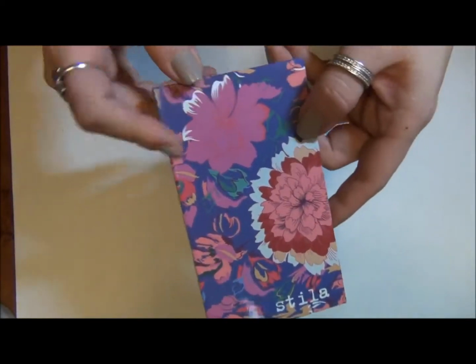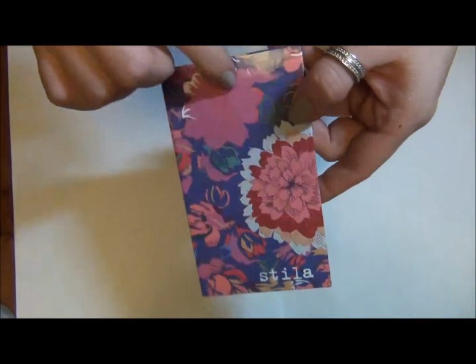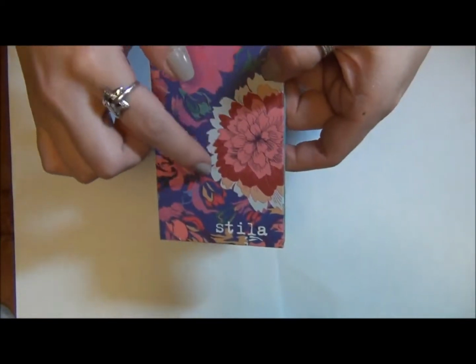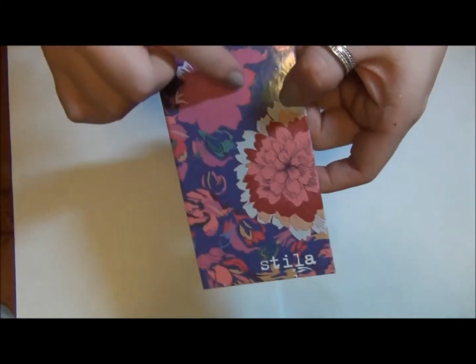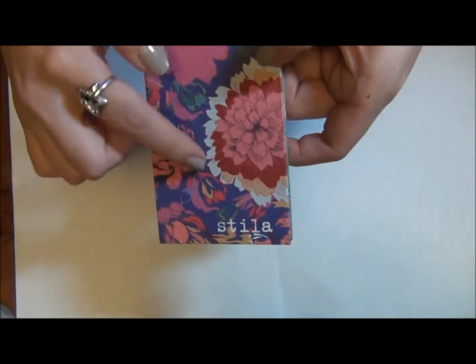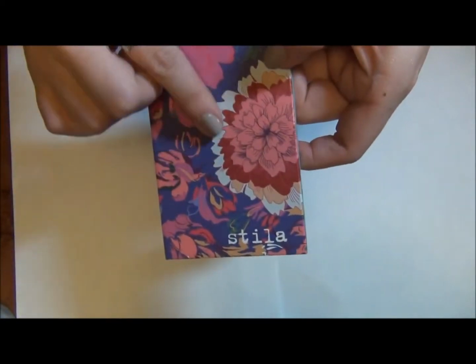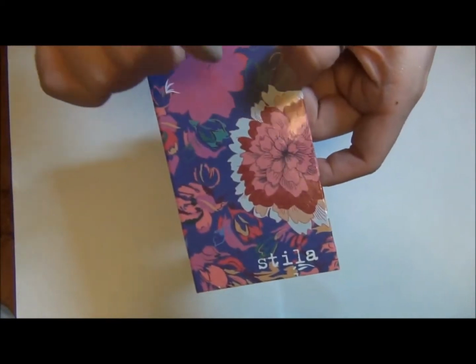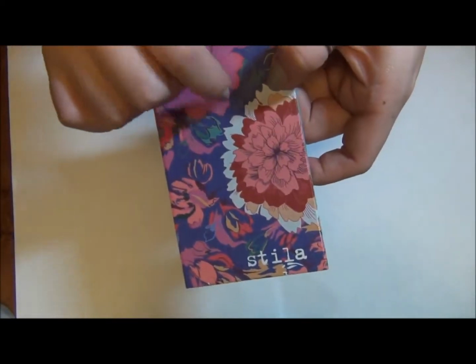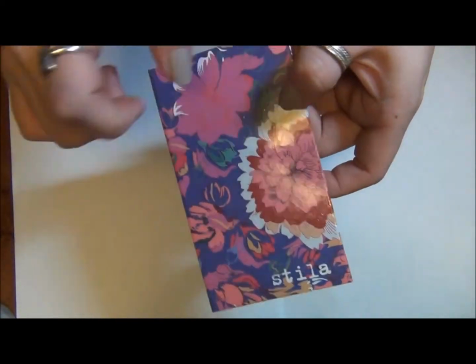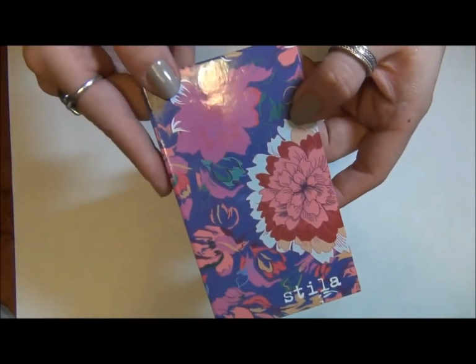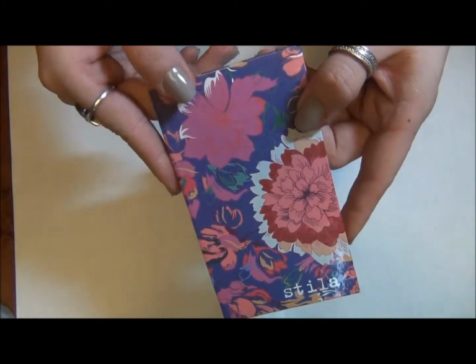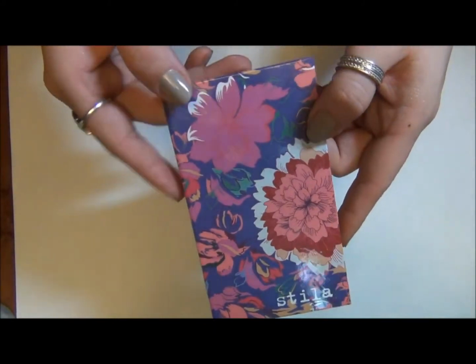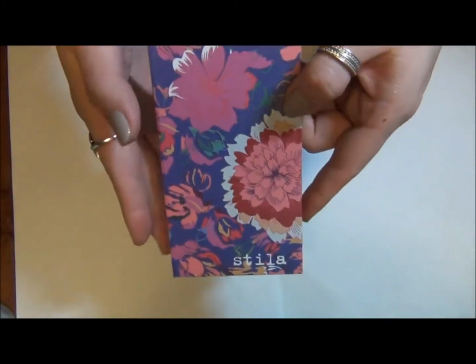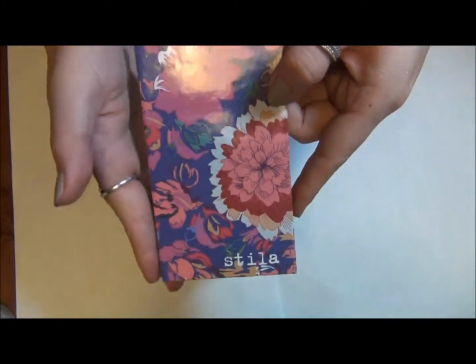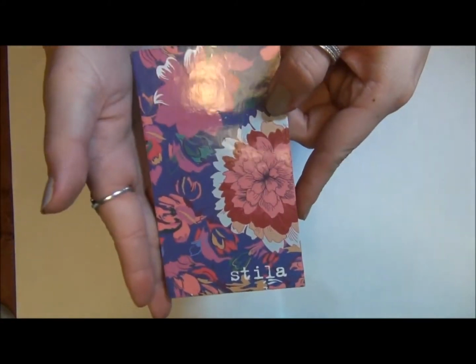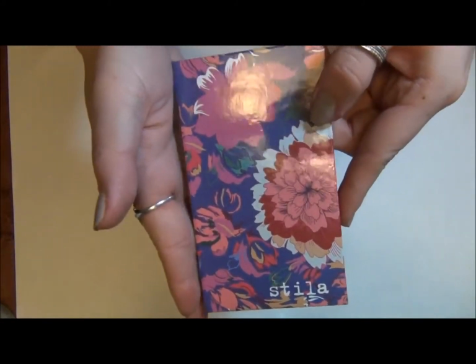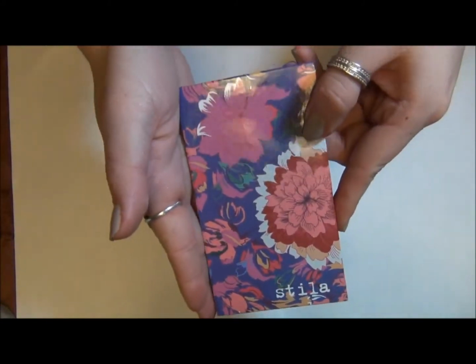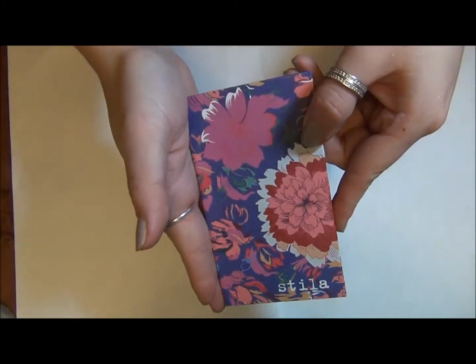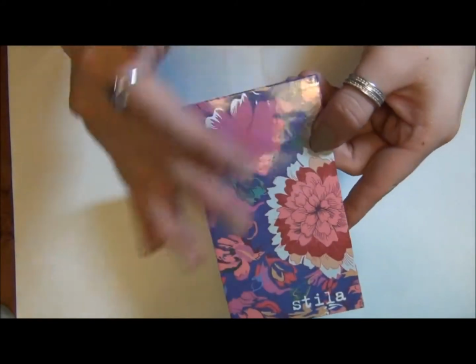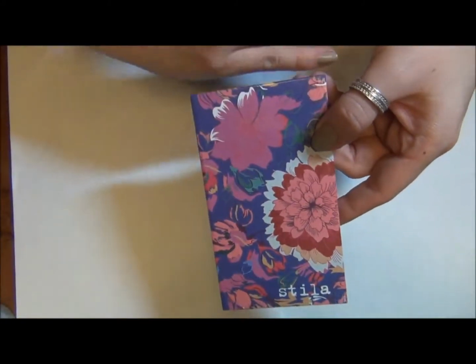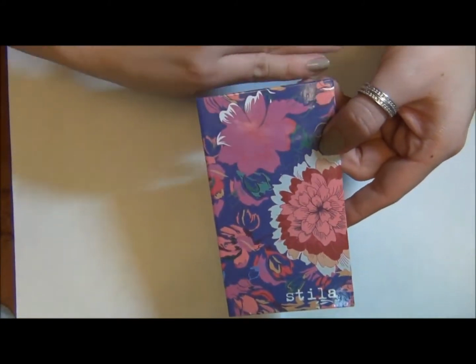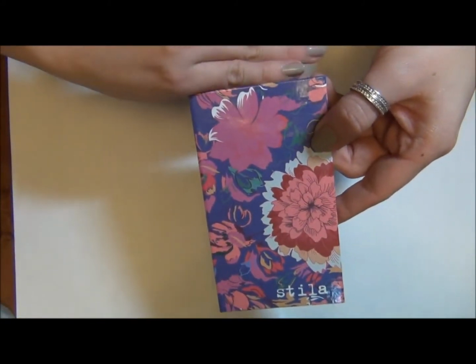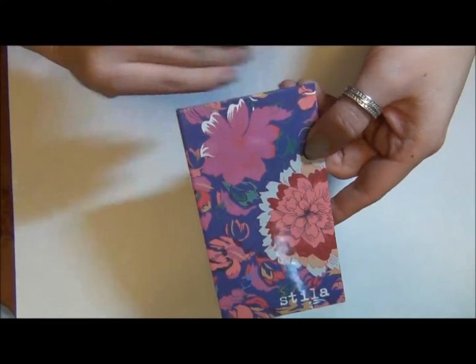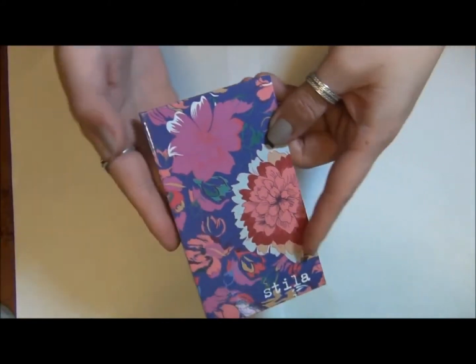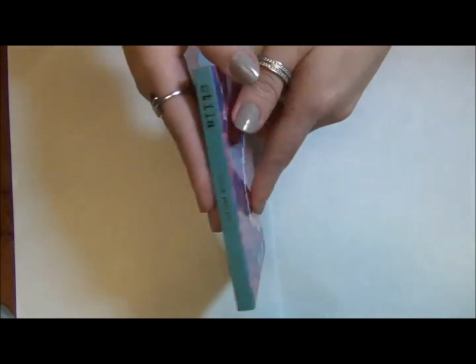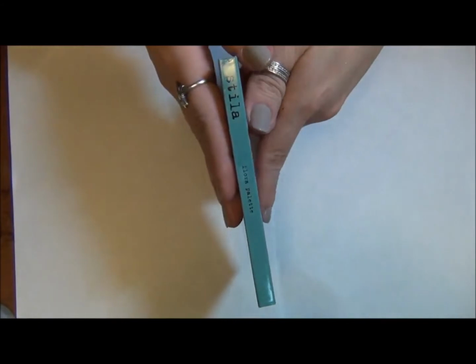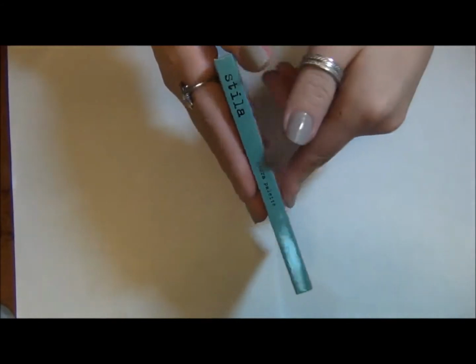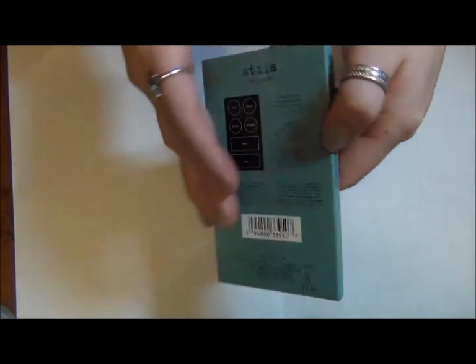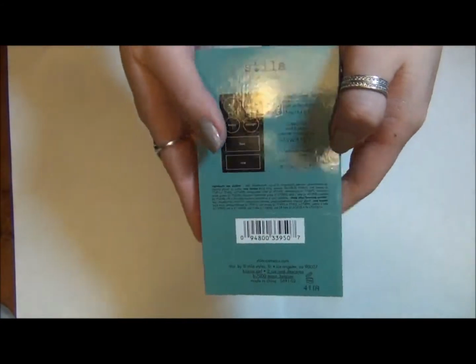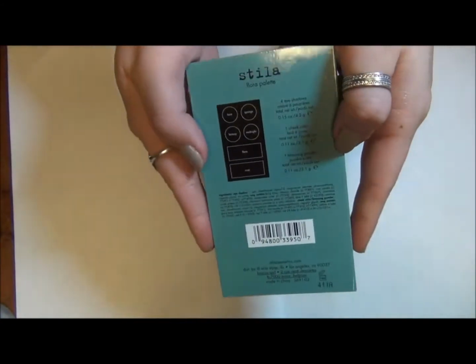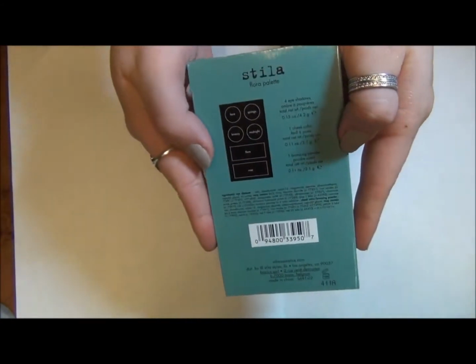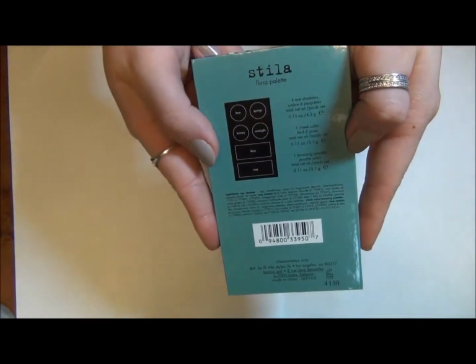It's not an actual fabric, it's just printed cardboard. They're about the same kind of size as the other ones — nice and thin and mini and great for traveling.